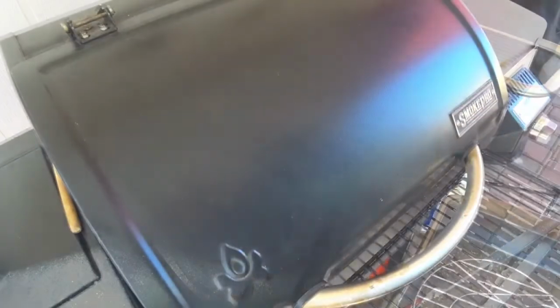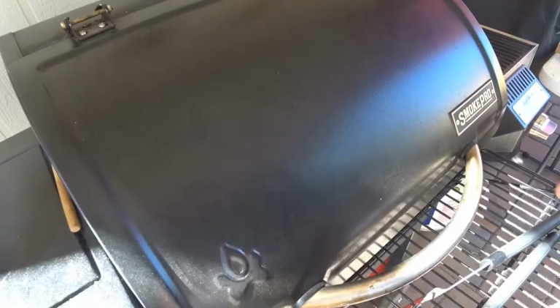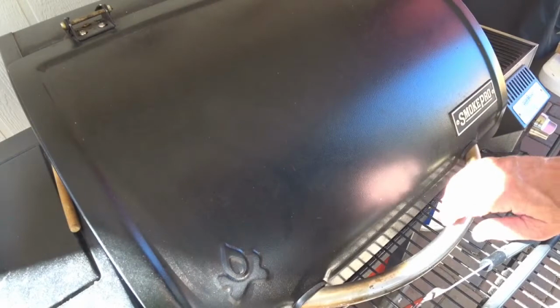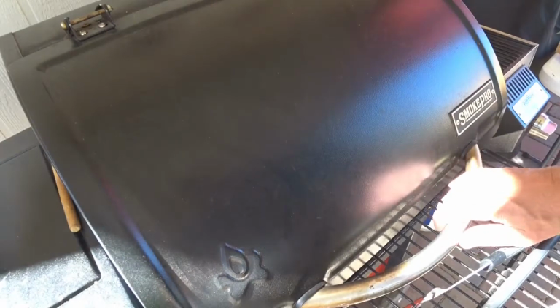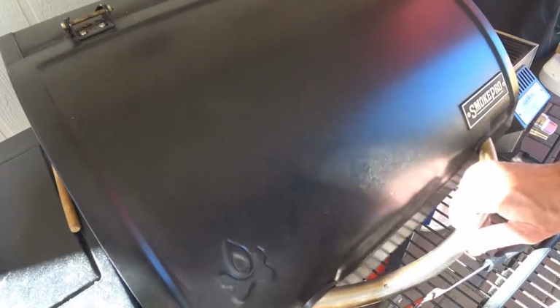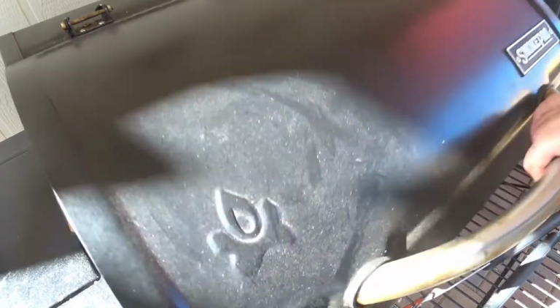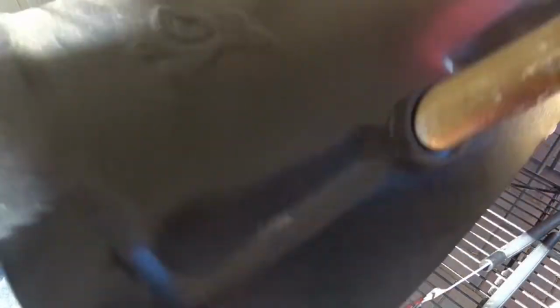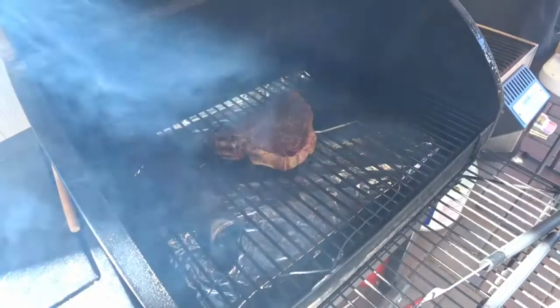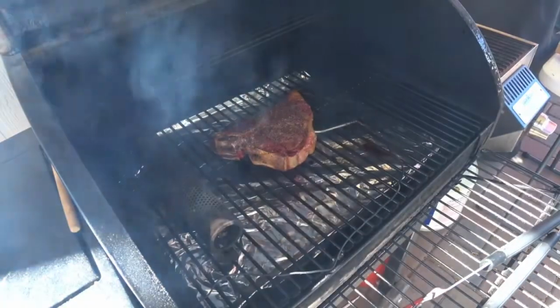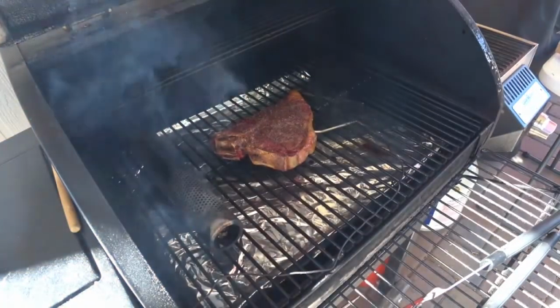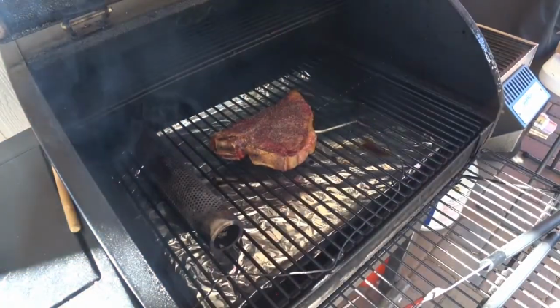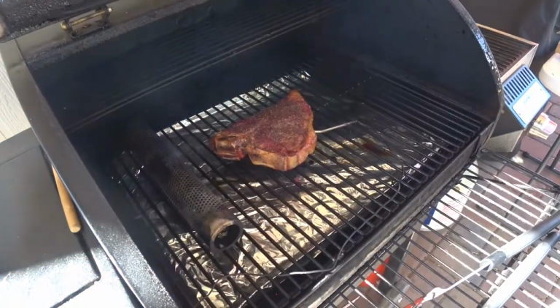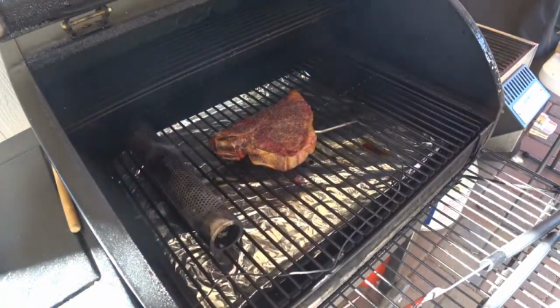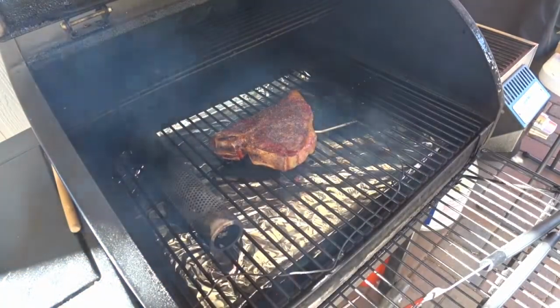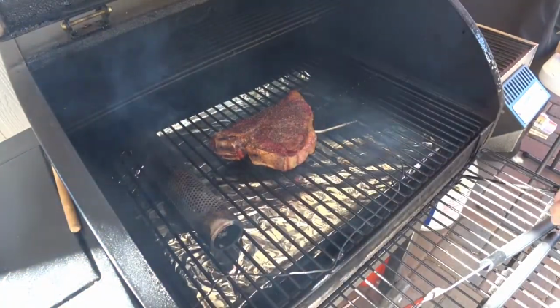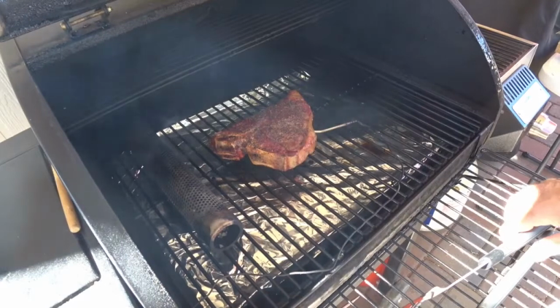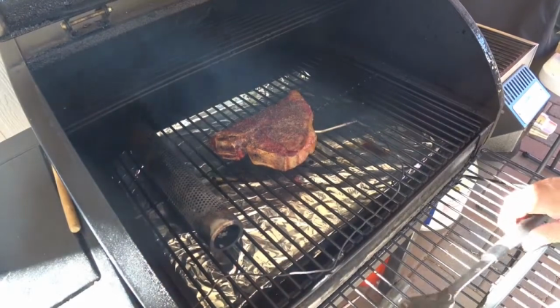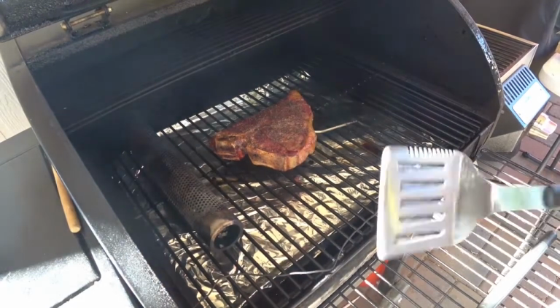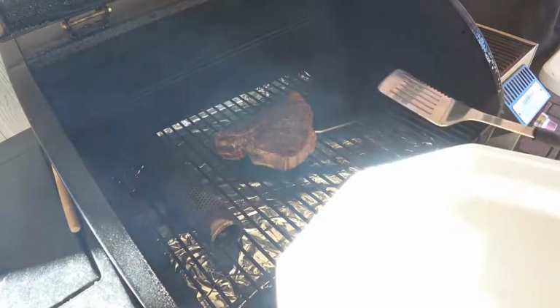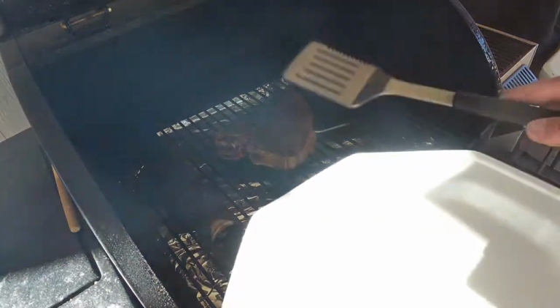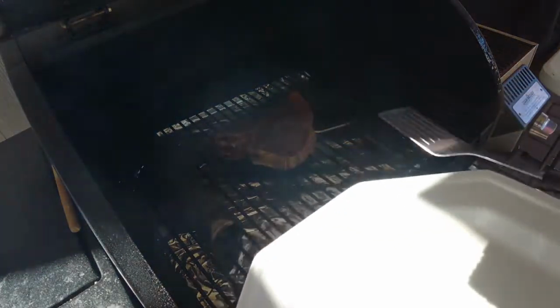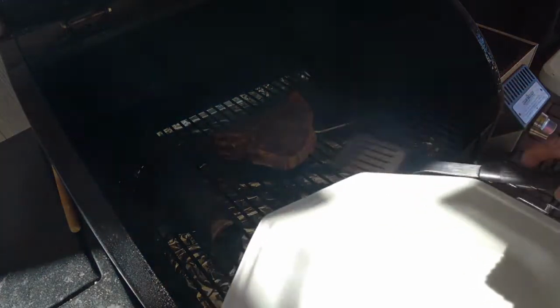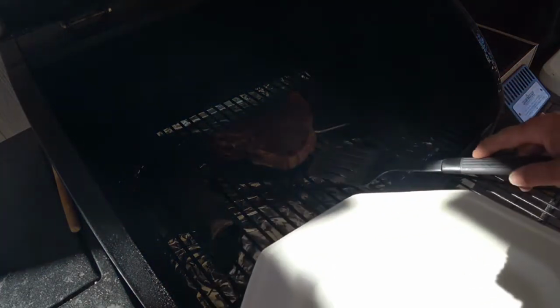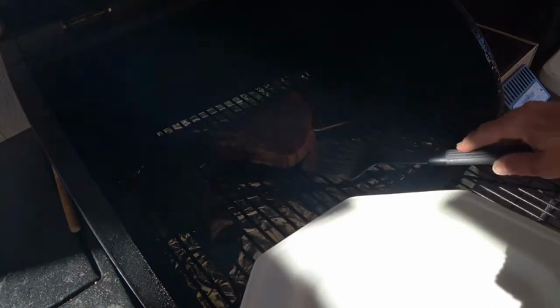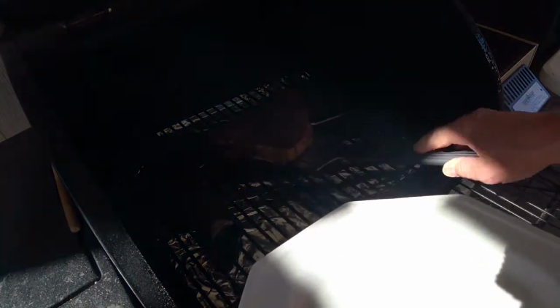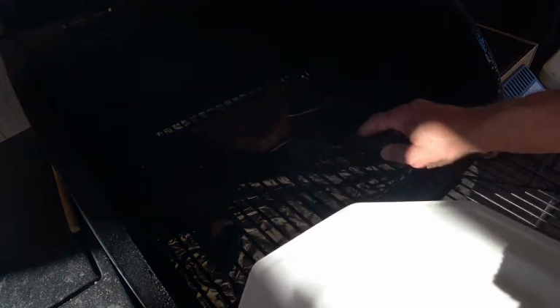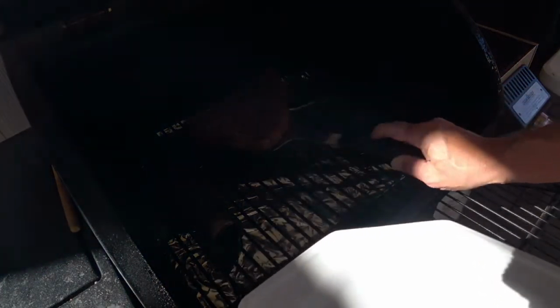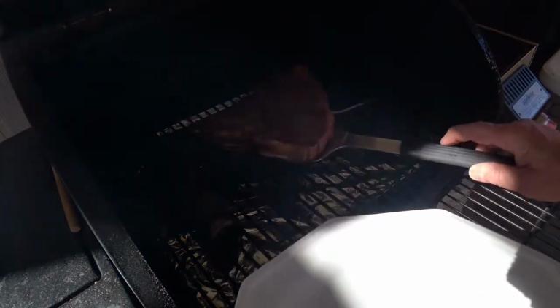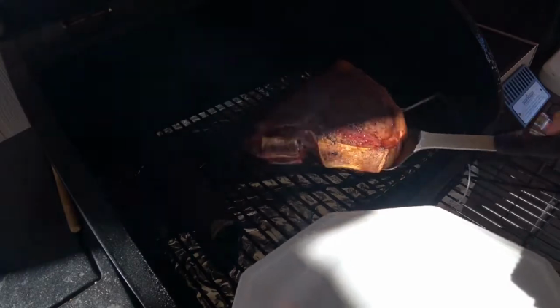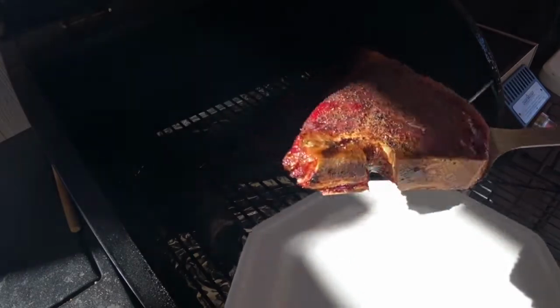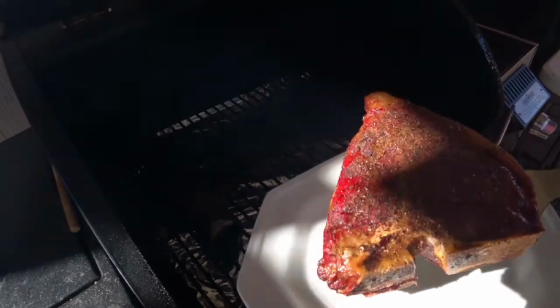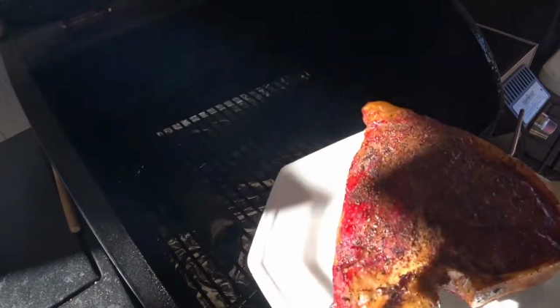According to my temperature probe, this steak is at 132 degrees internal. I'm going to get it off of here and get the sear box going so we can do a good sear on this.